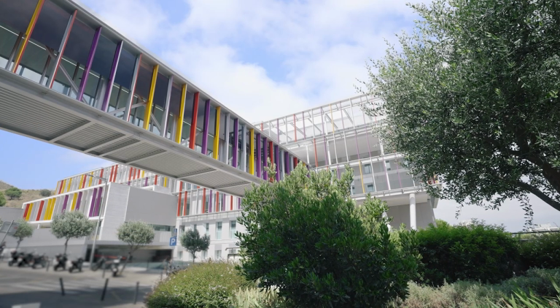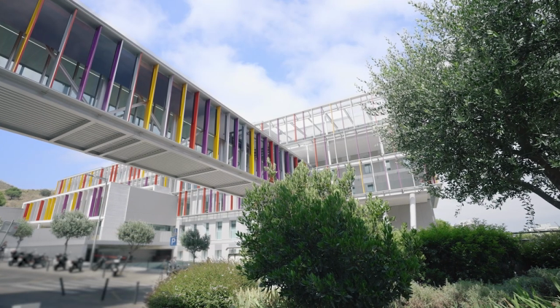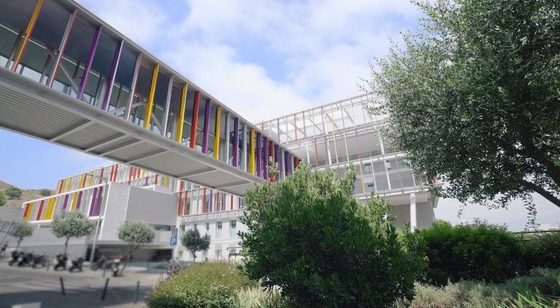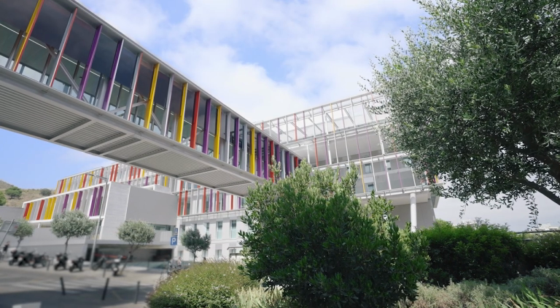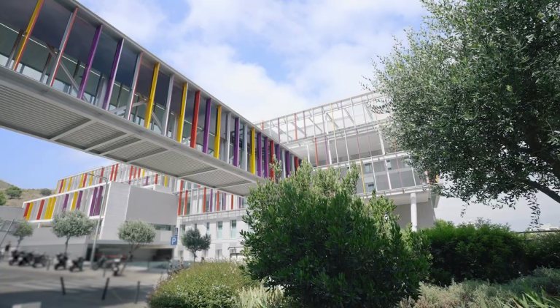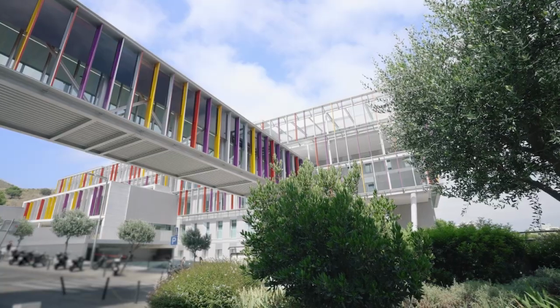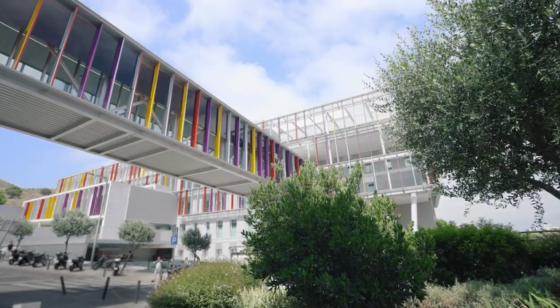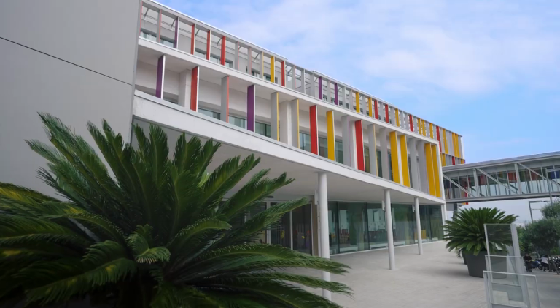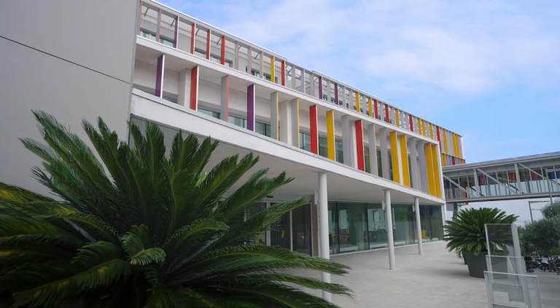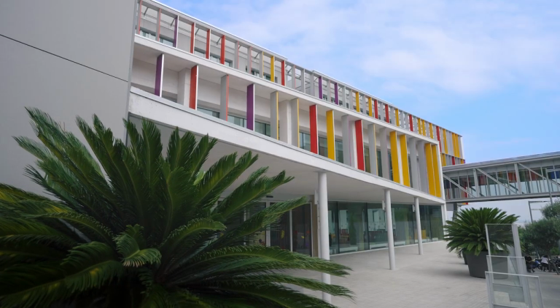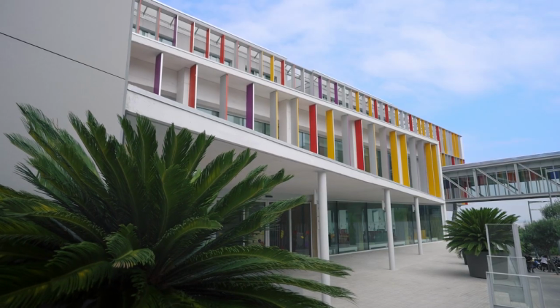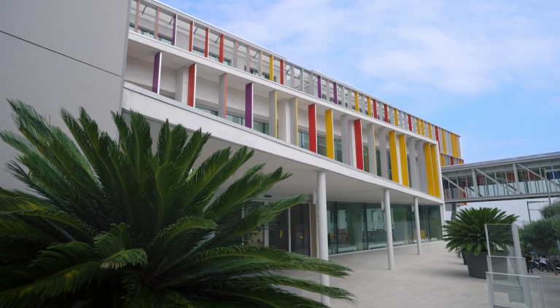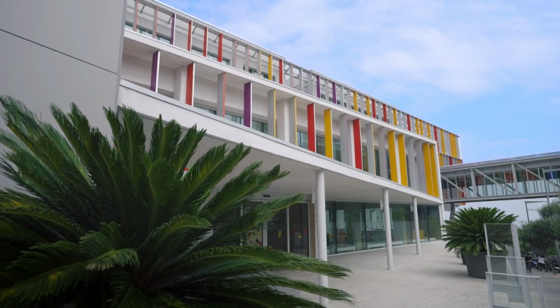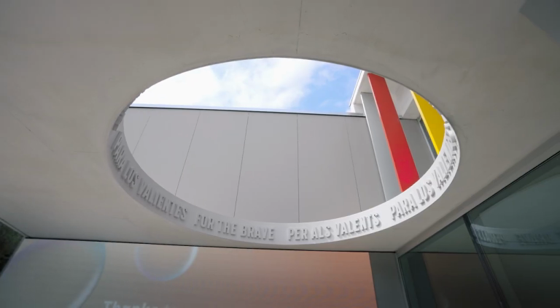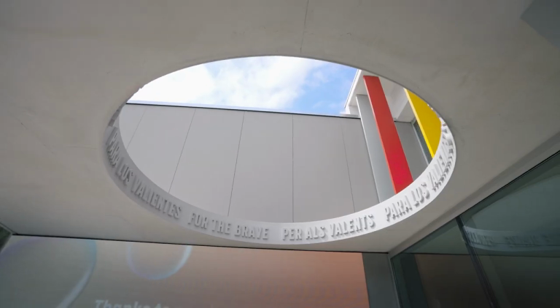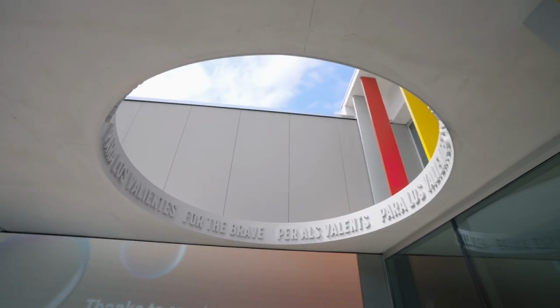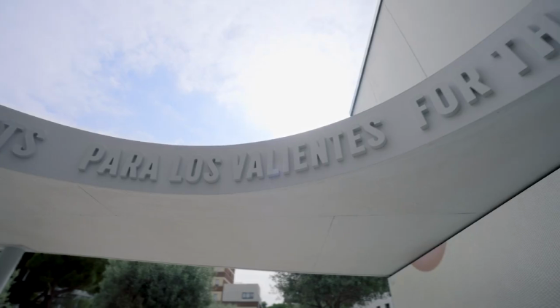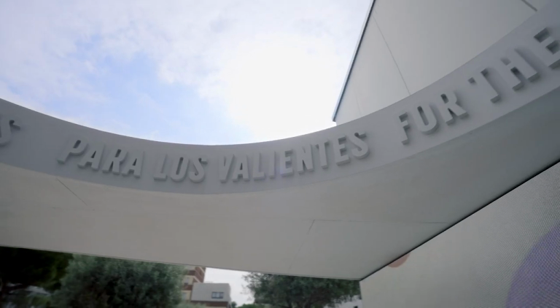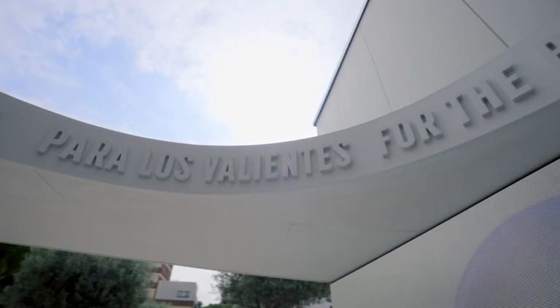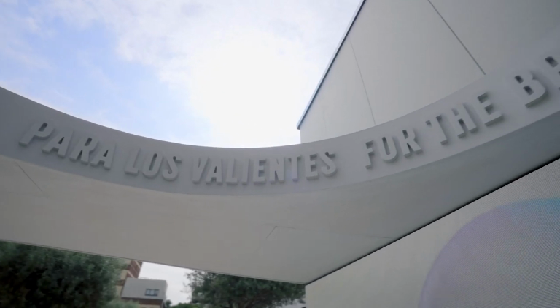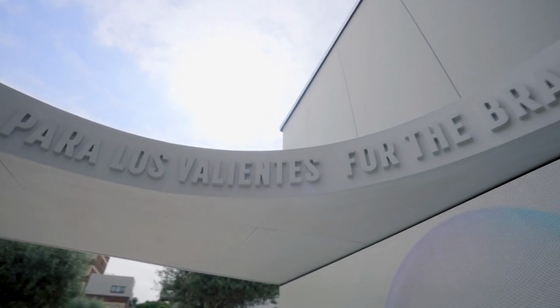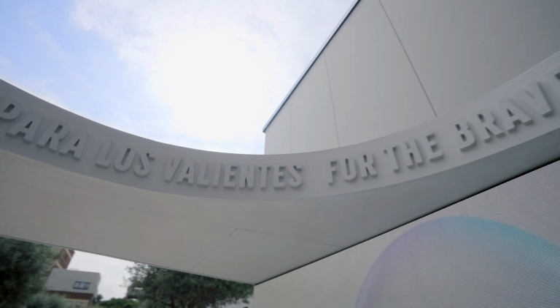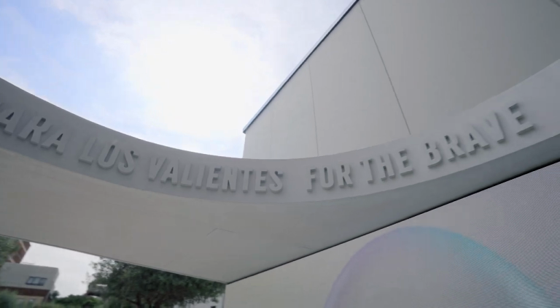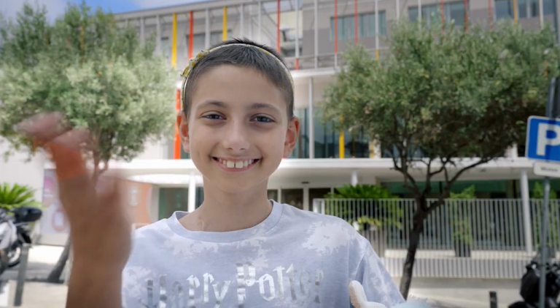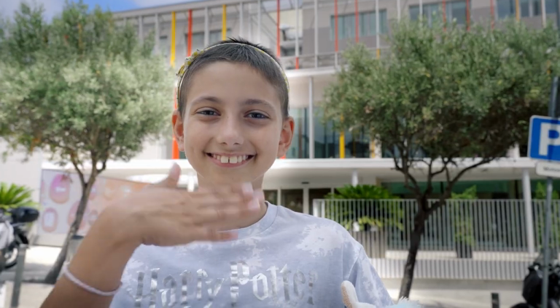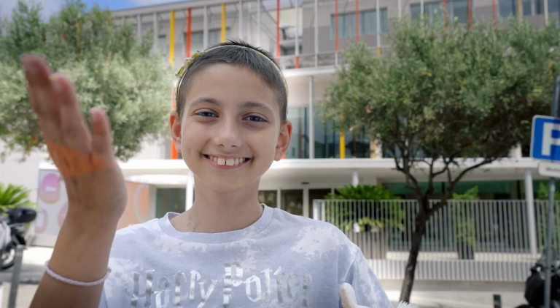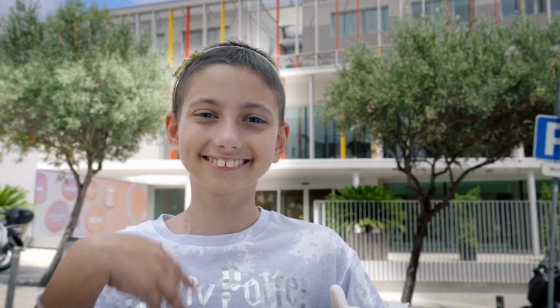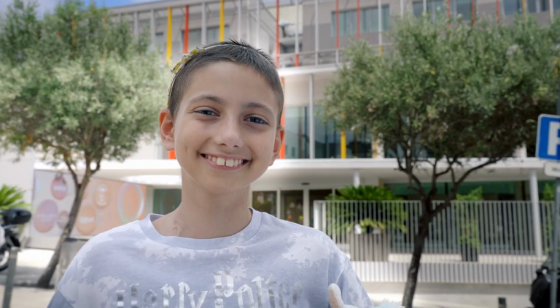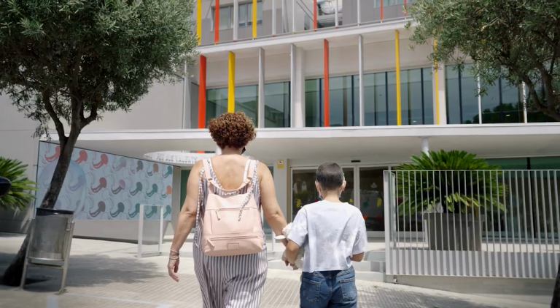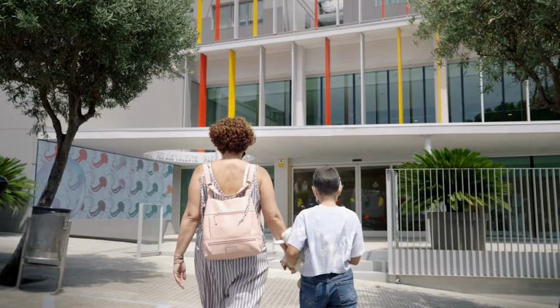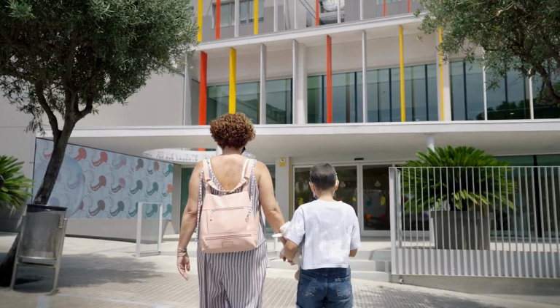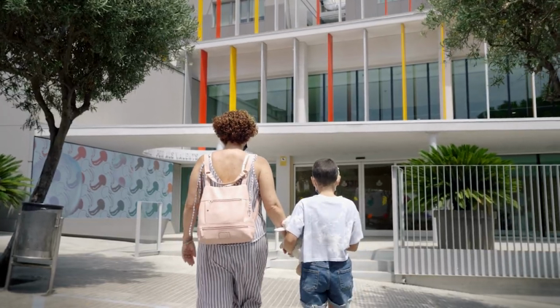Welcome! This place you see was created to help us go back to being kids as soon as possible. Come on, let me show you around!